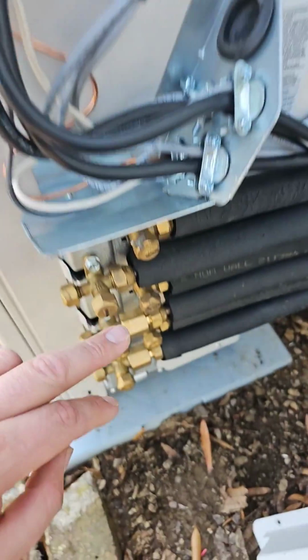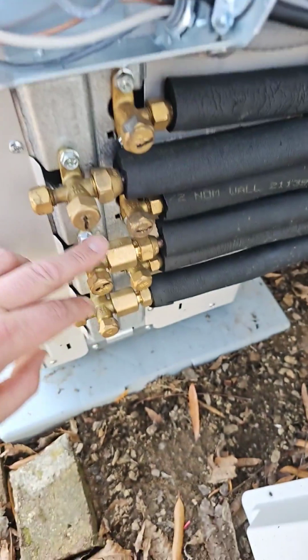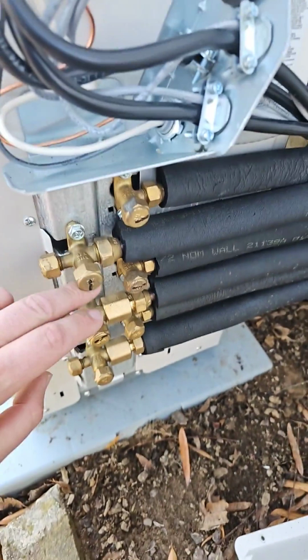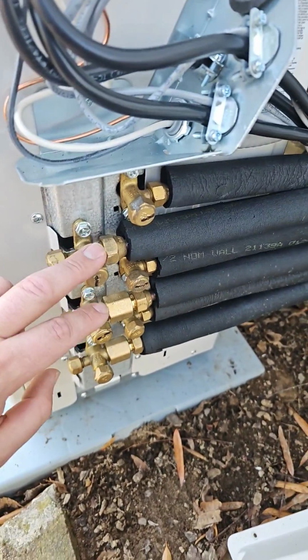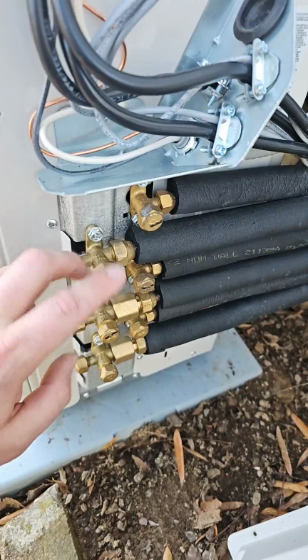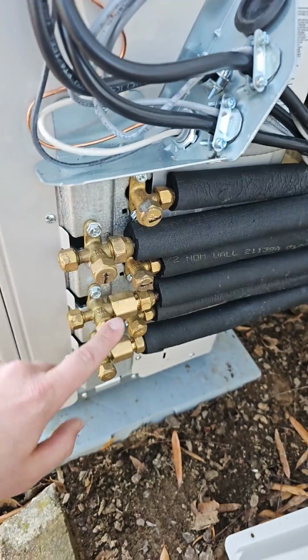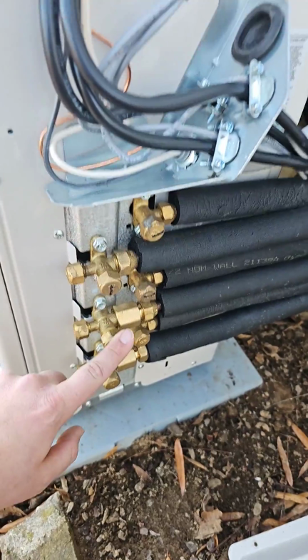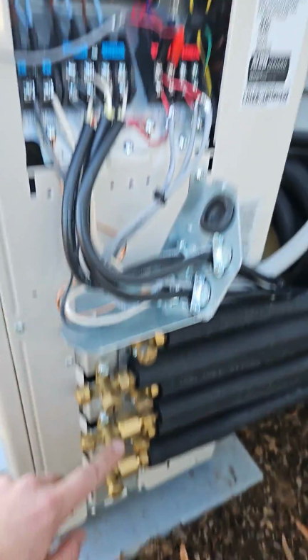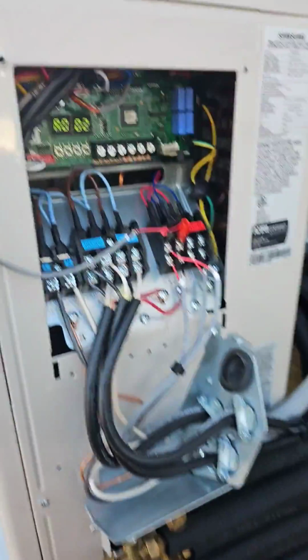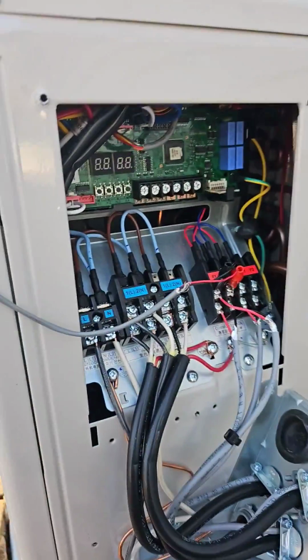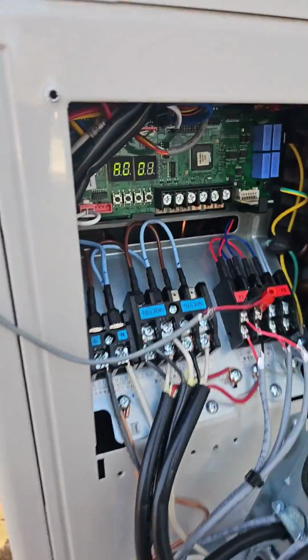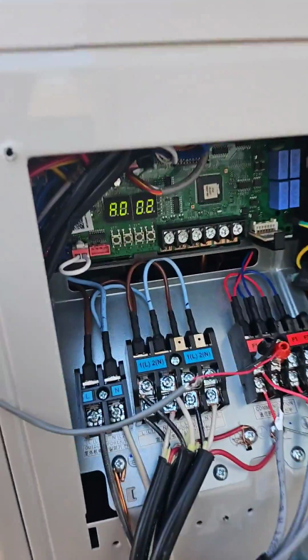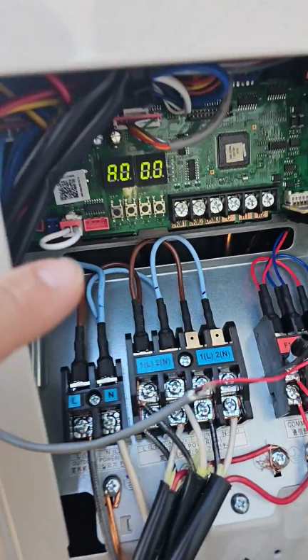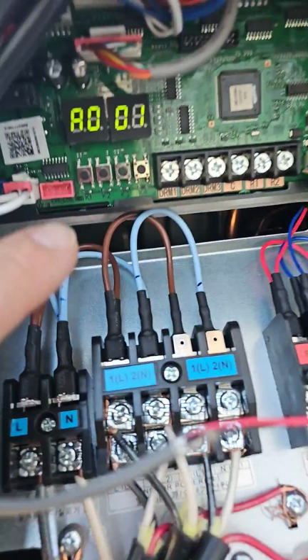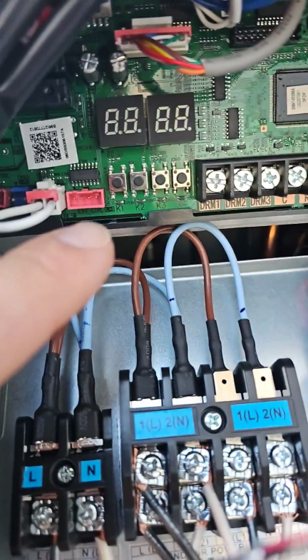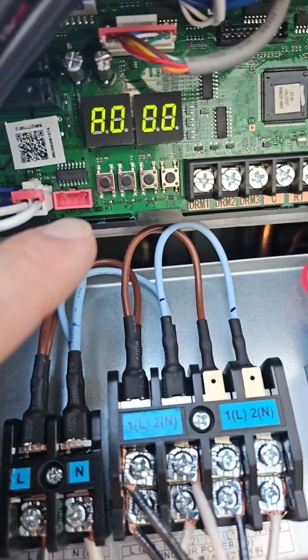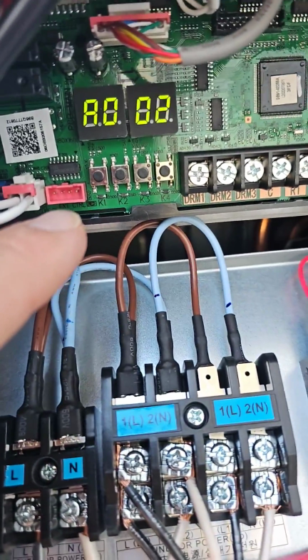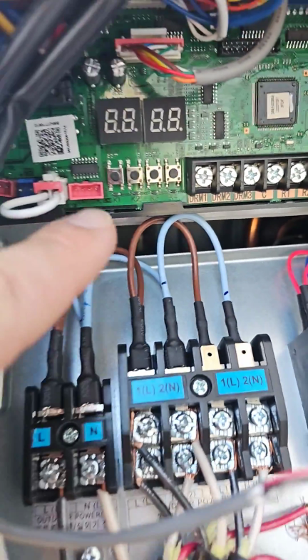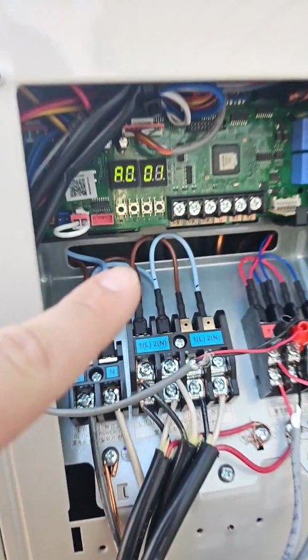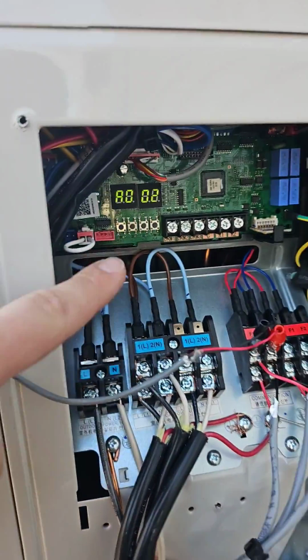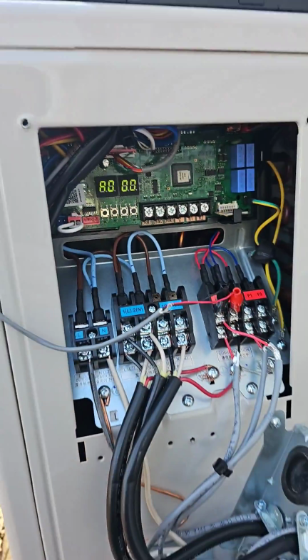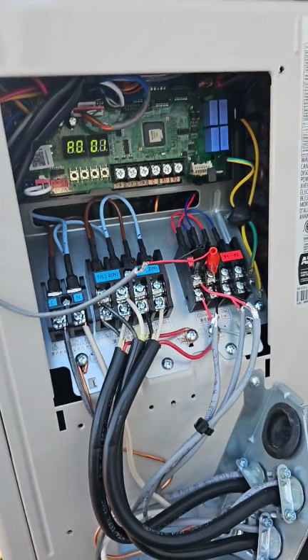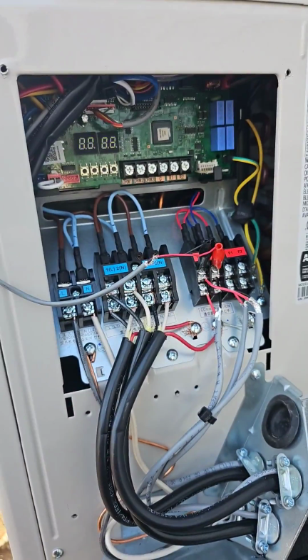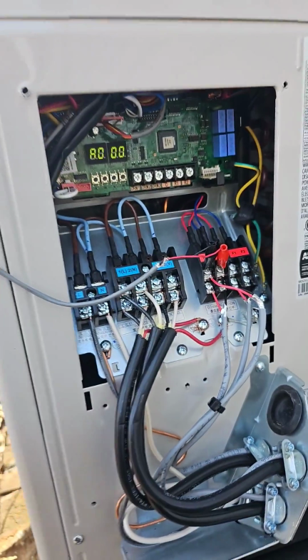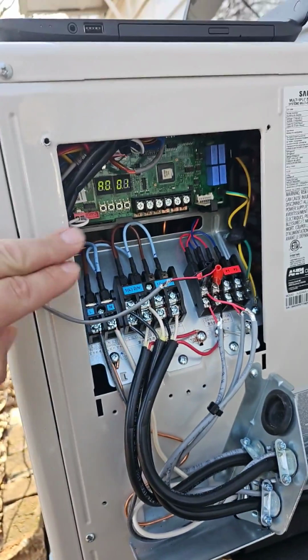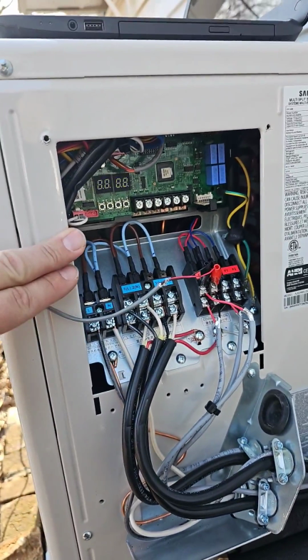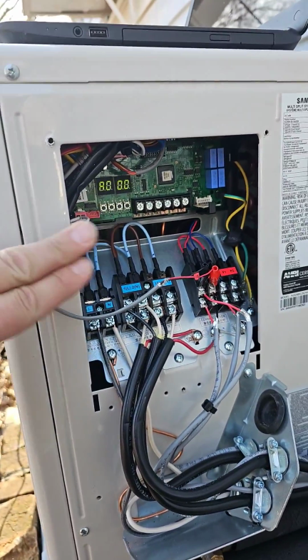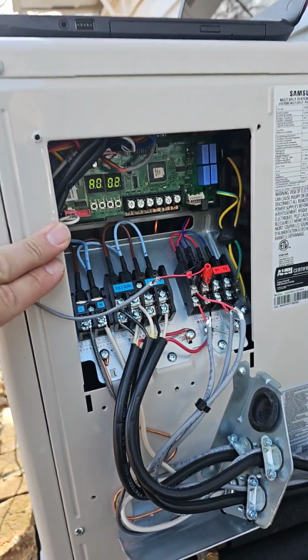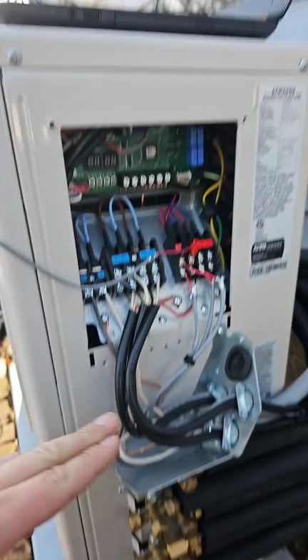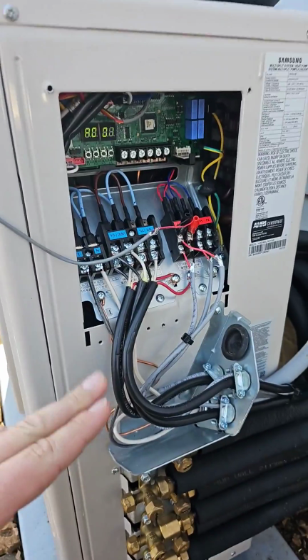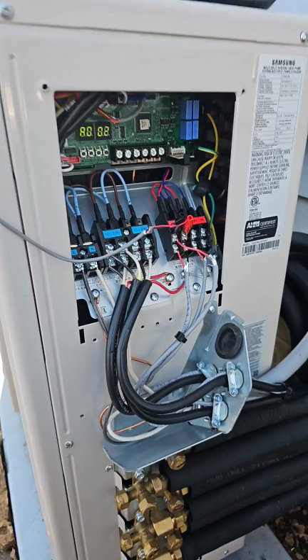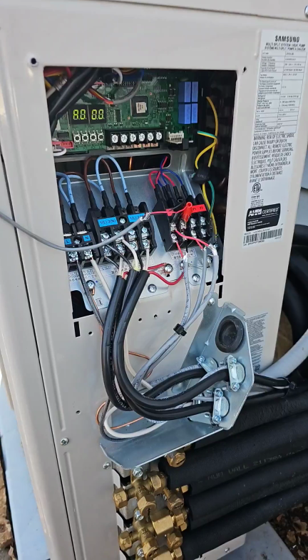If you've got more than one indoor unit — two or three — it's multi-zone. You would push K1, and that would enter you into pipe check operation. That's how you automatically address your indoor units.